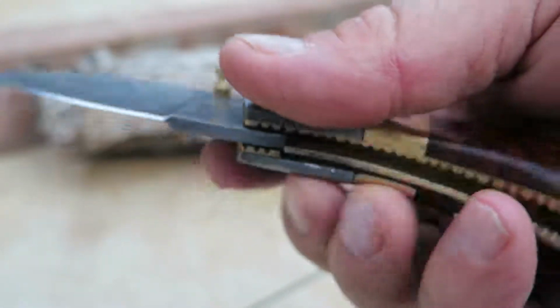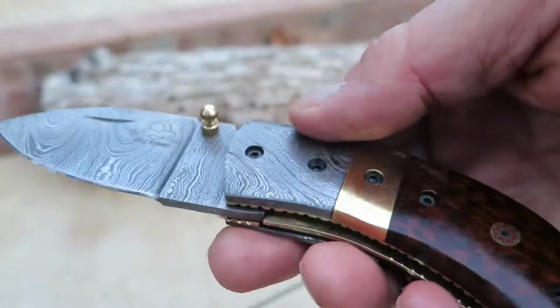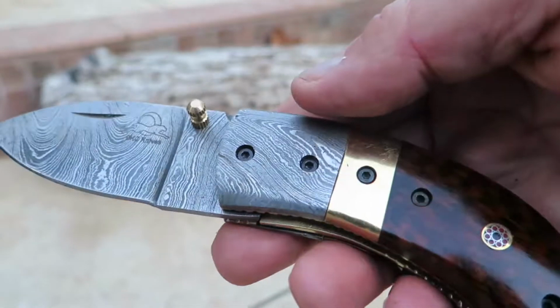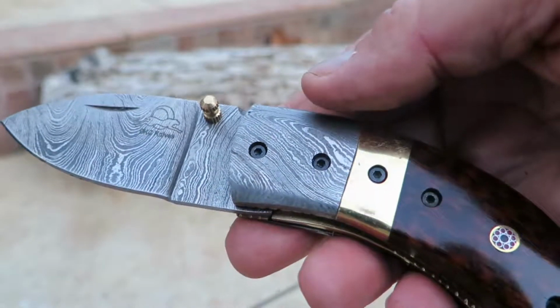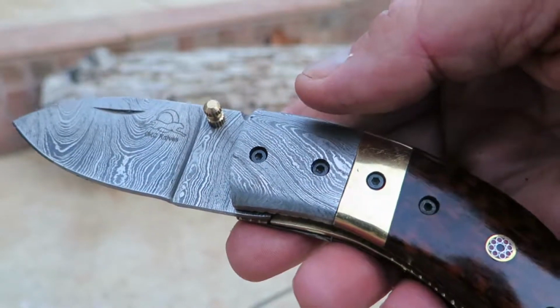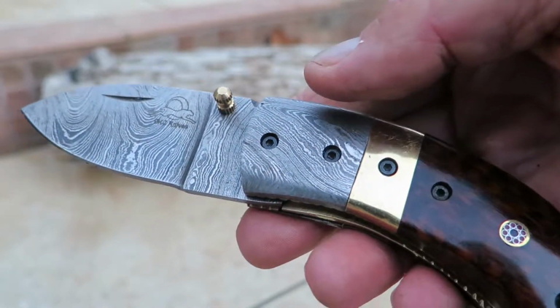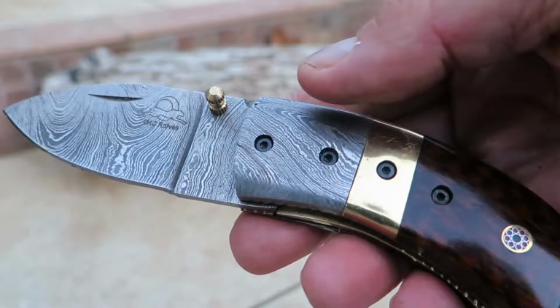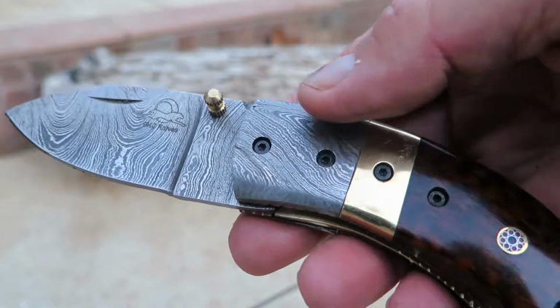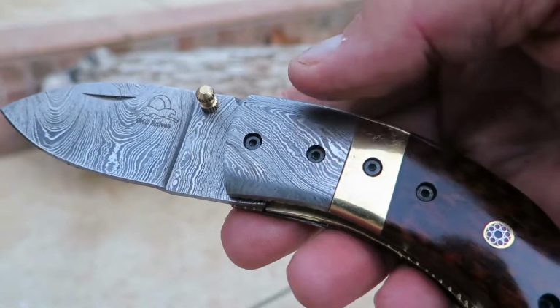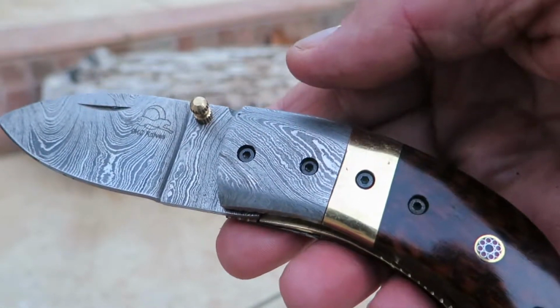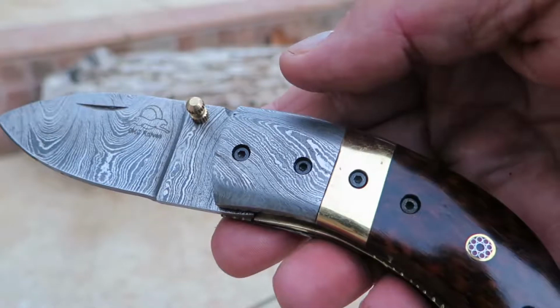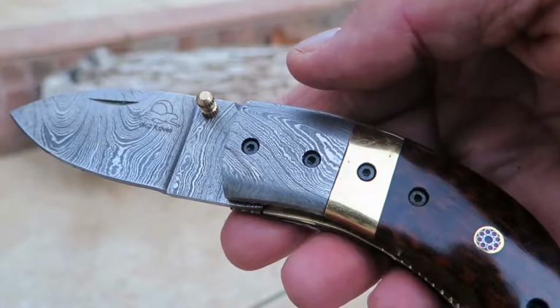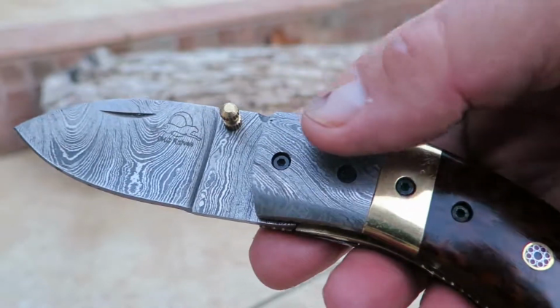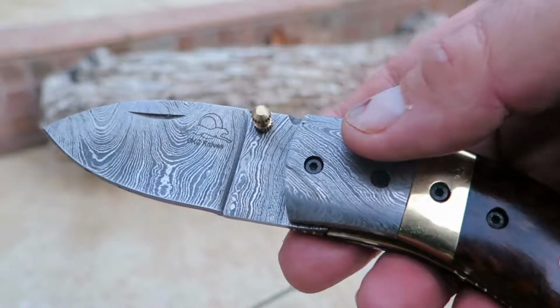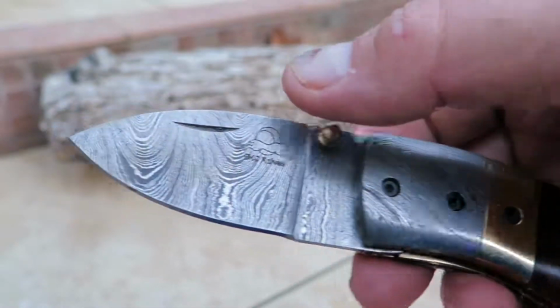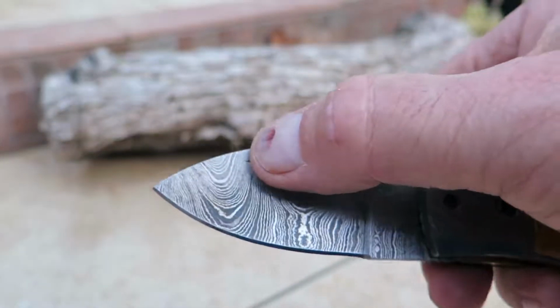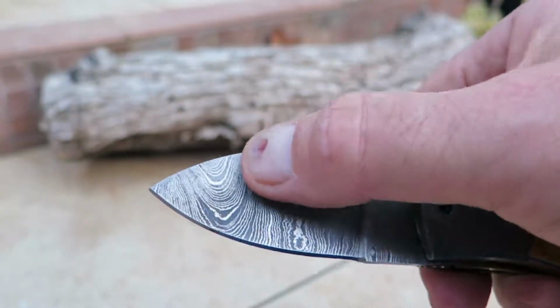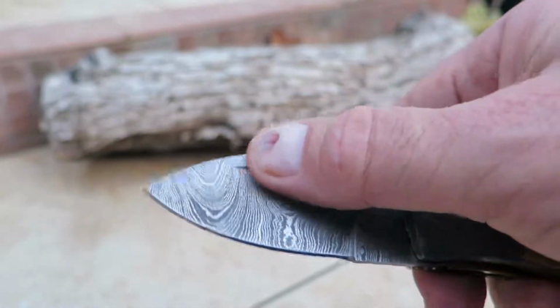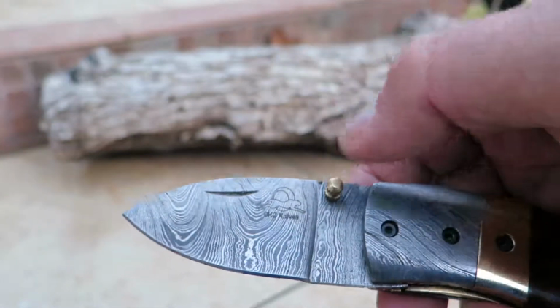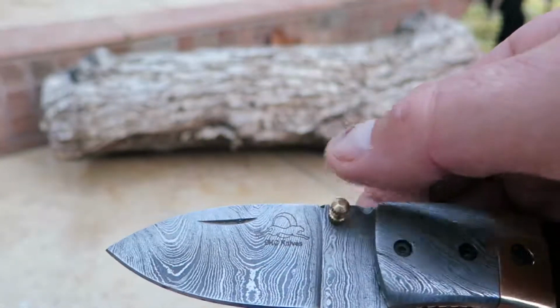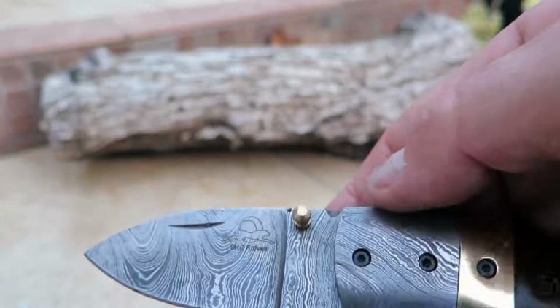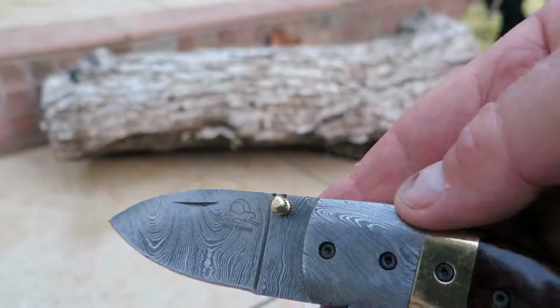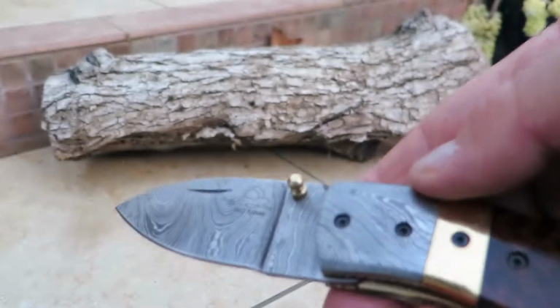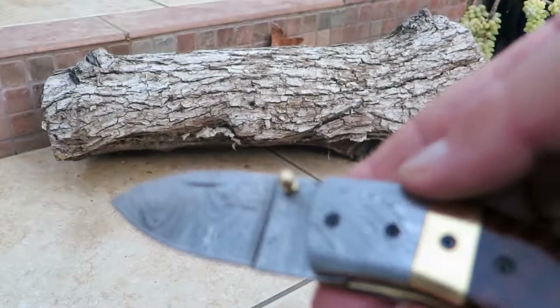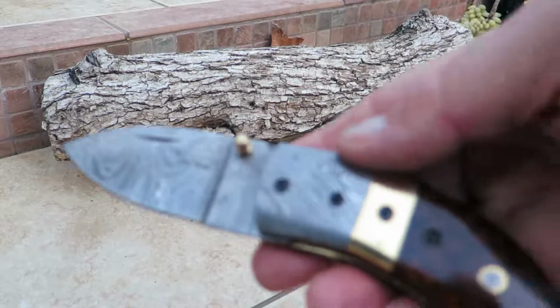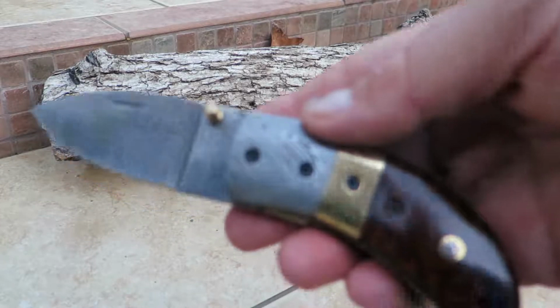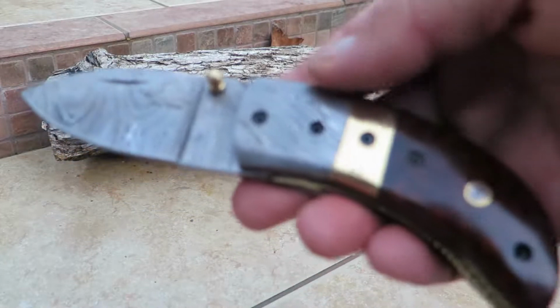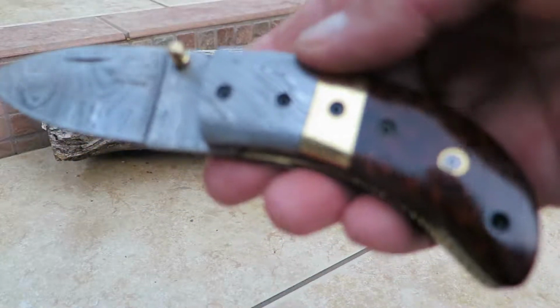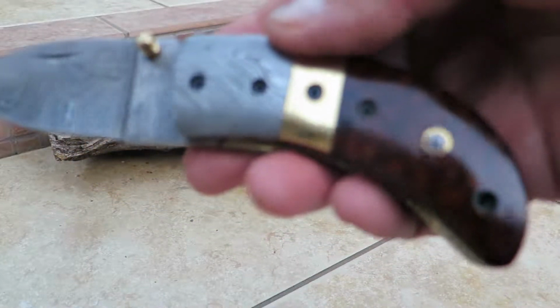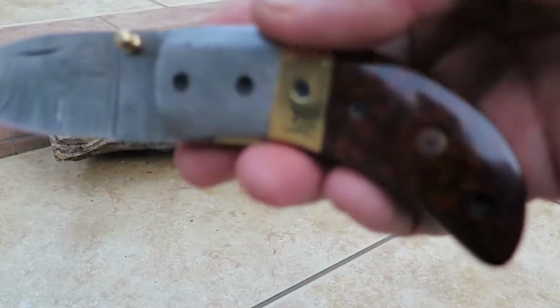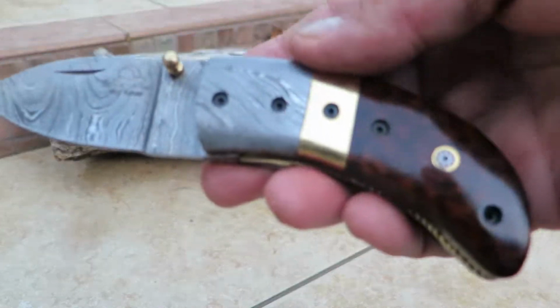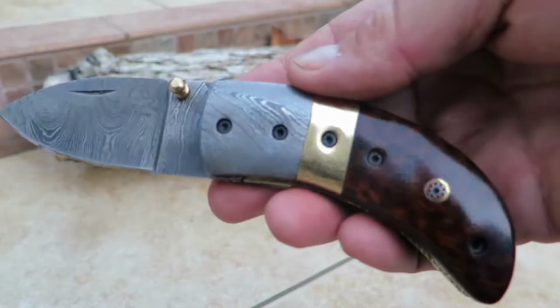So this is one of about eight different finishes we have for the thumb knife. There's basically a thumb pole and a thumb pin, and that gives you a pretty good idea of what this knife looks like.